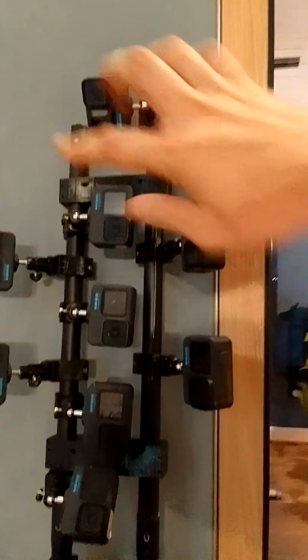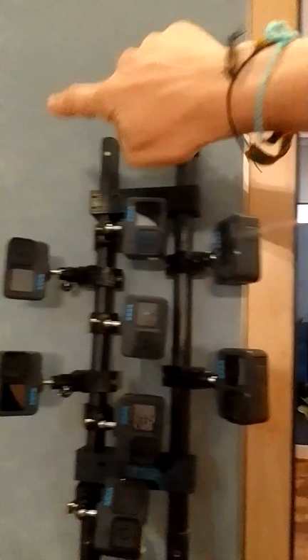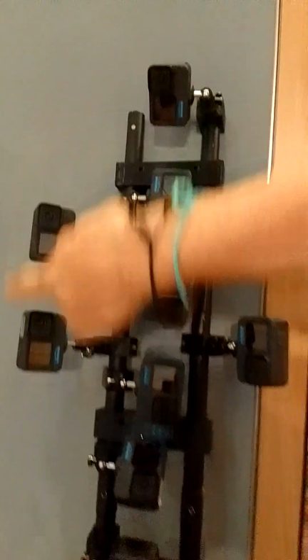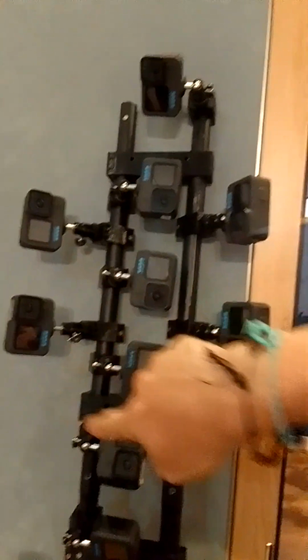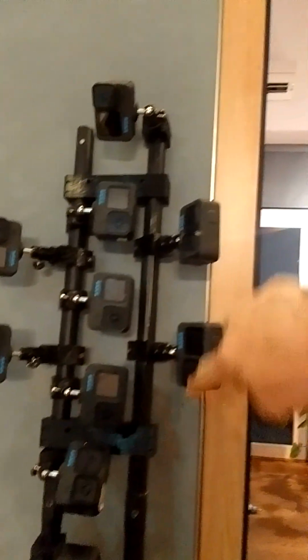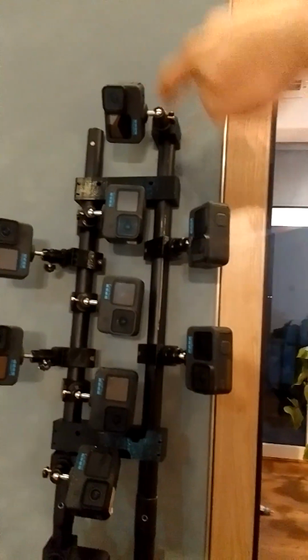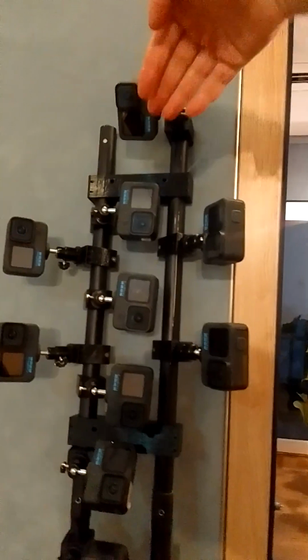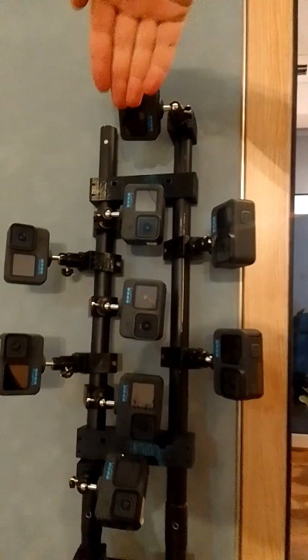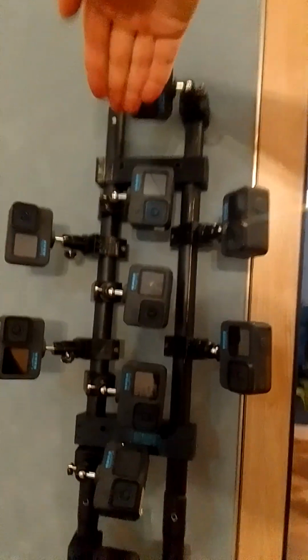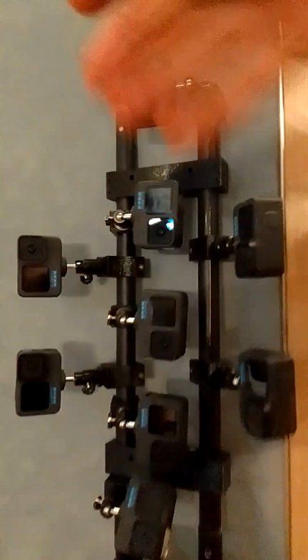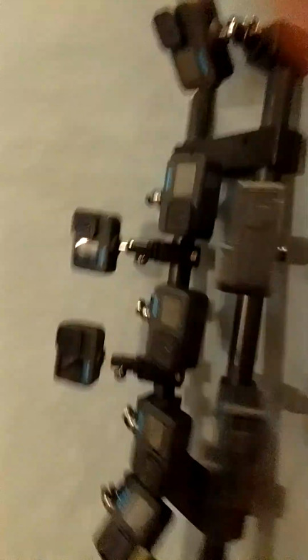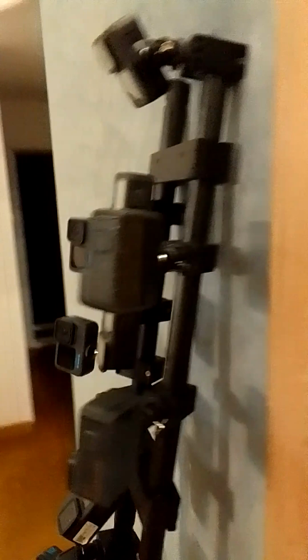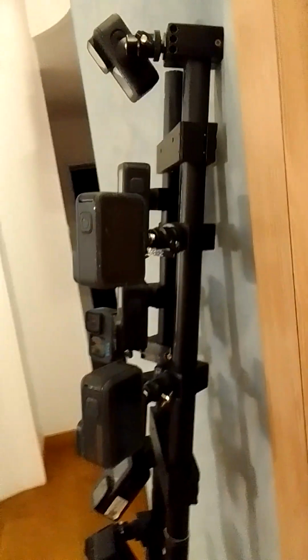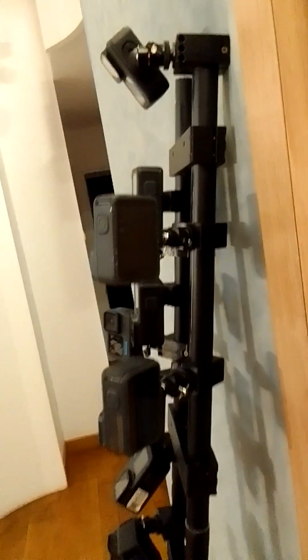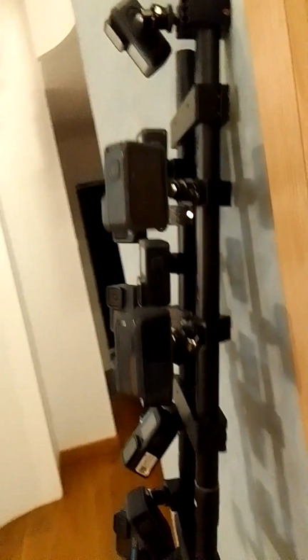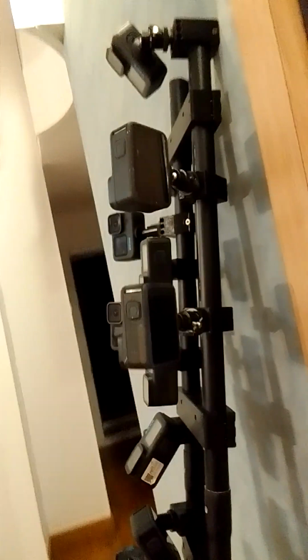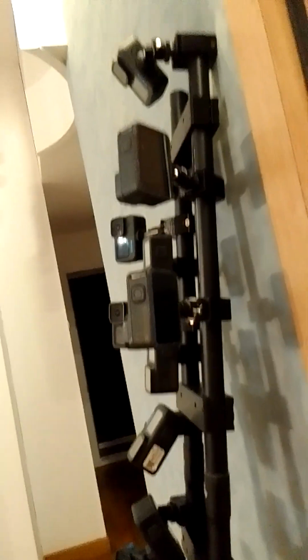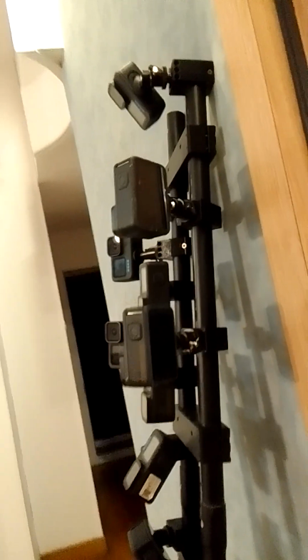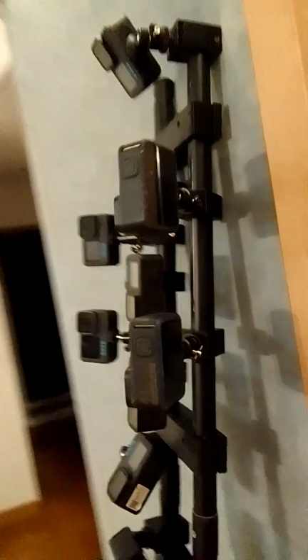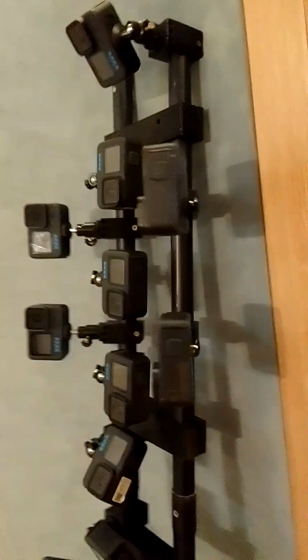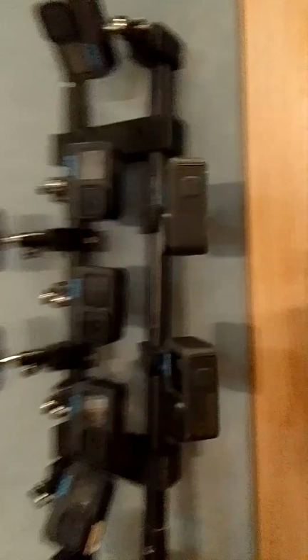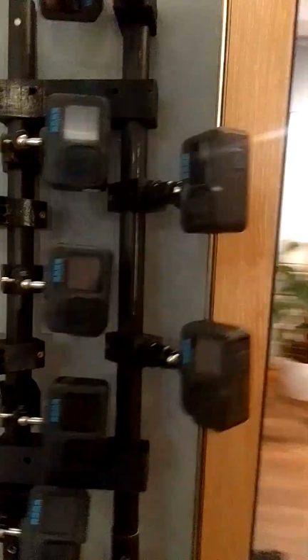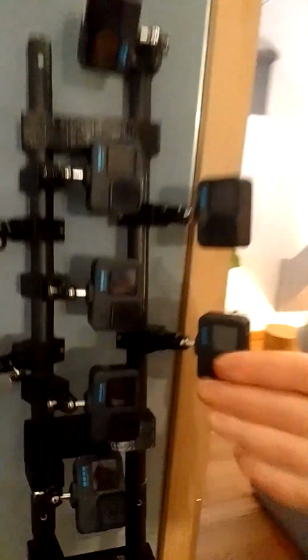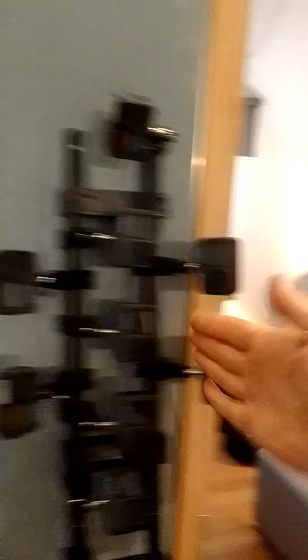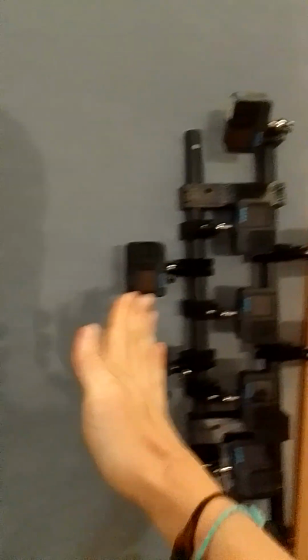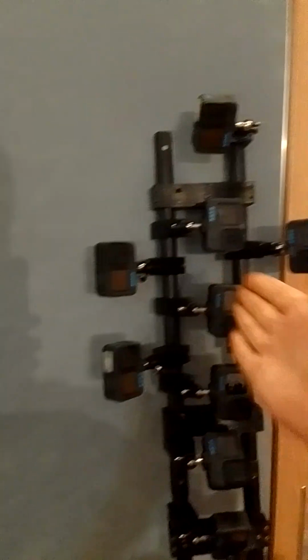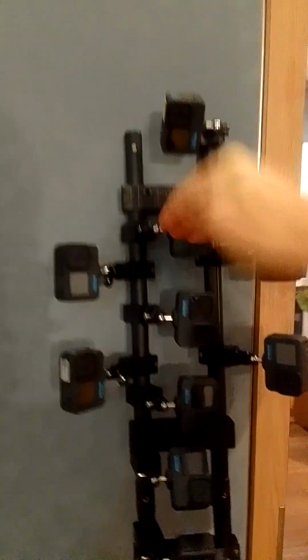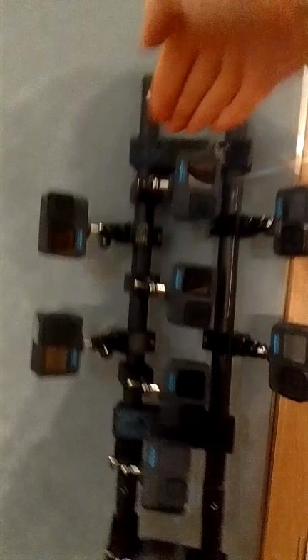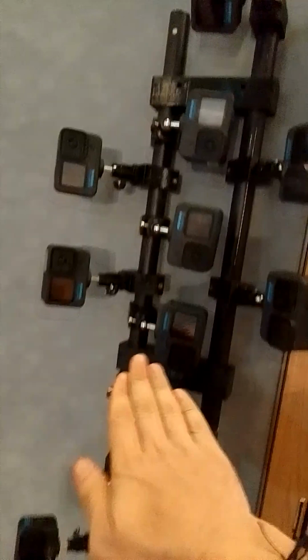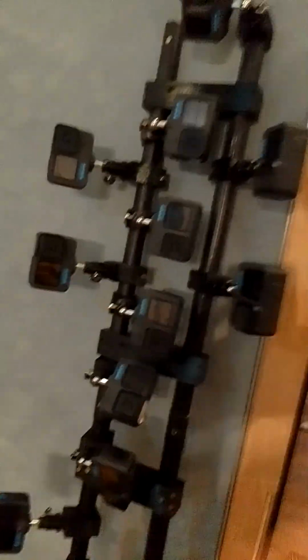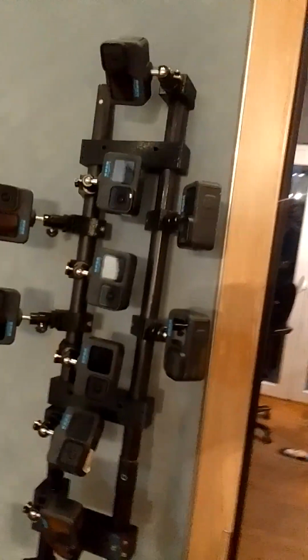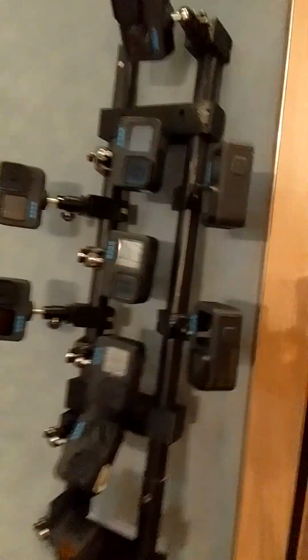This is module 1 camera. You can see how the camera is mounted at 90 degrees — this one and this one.